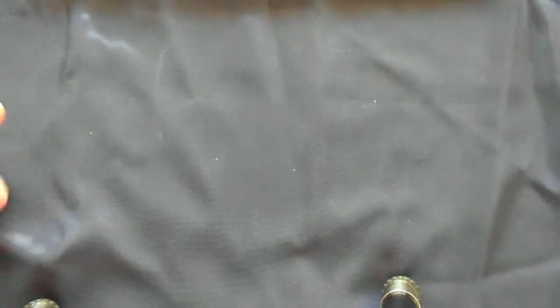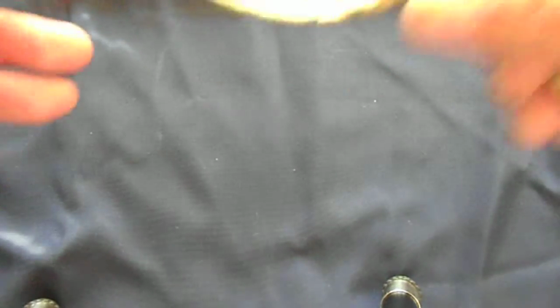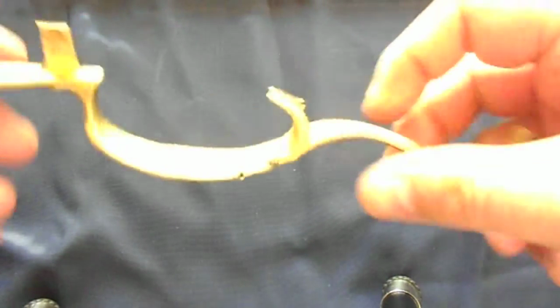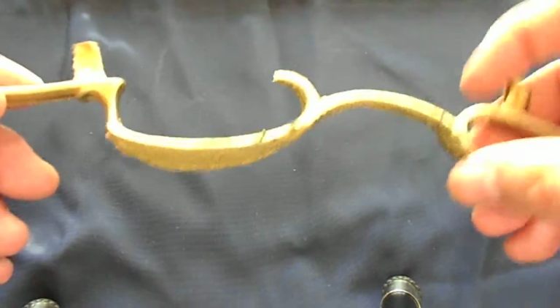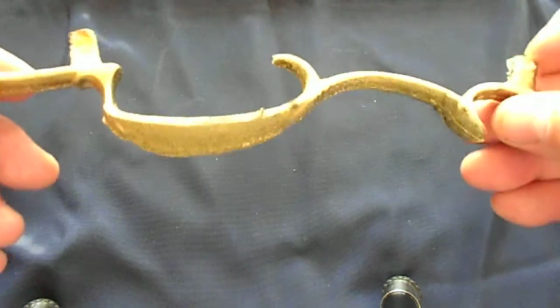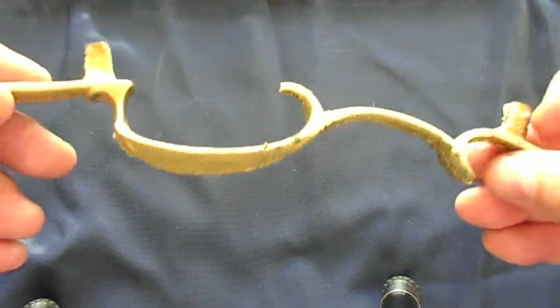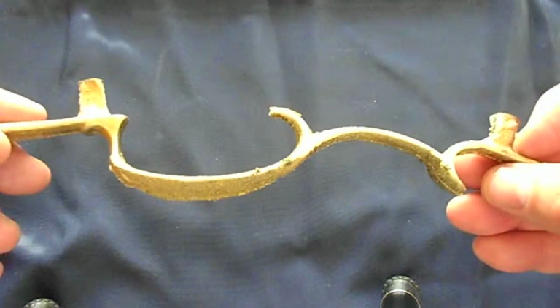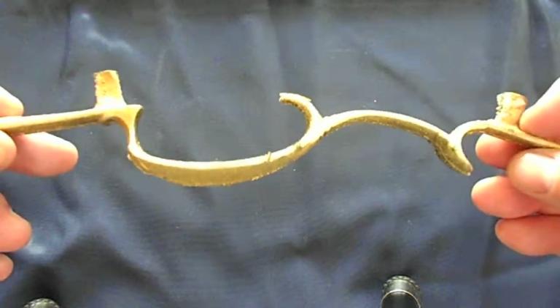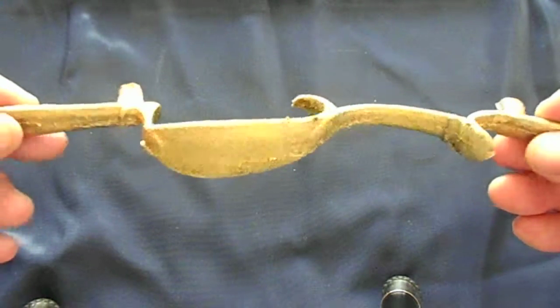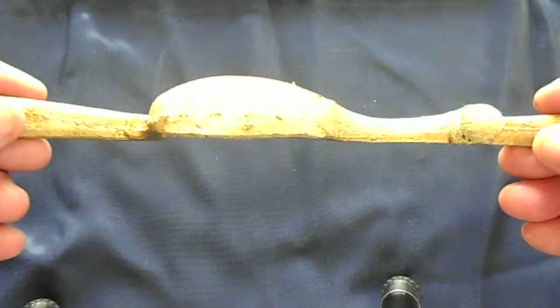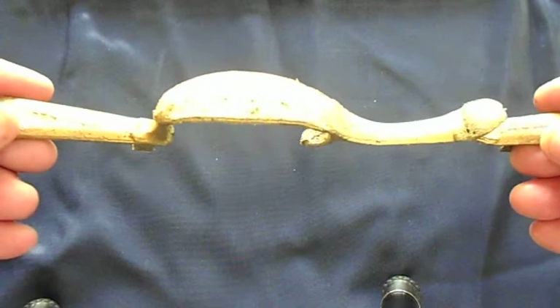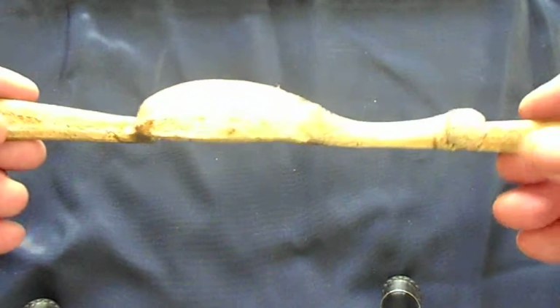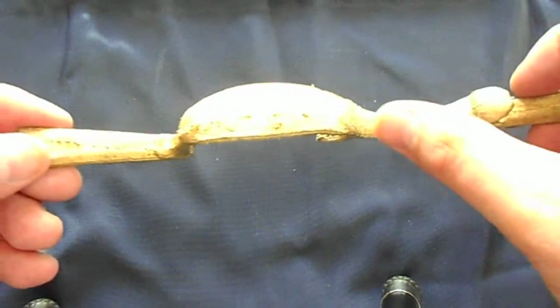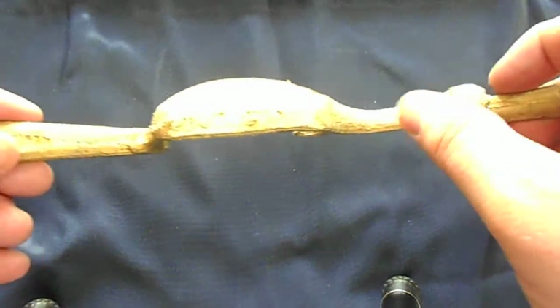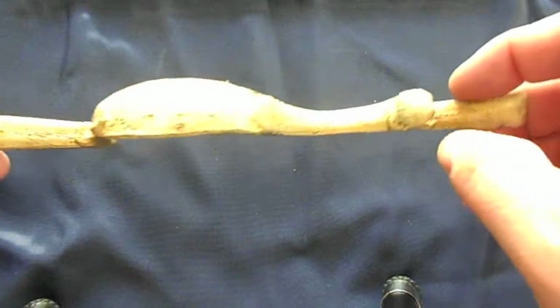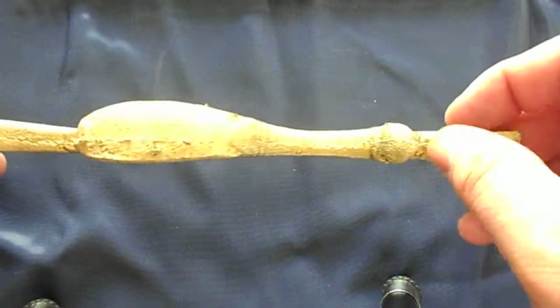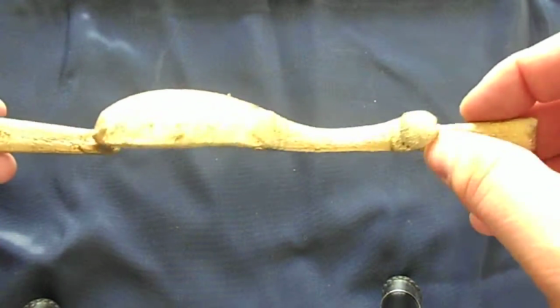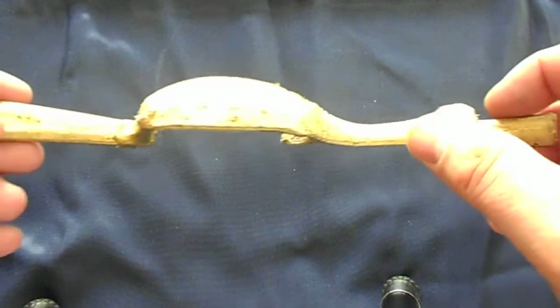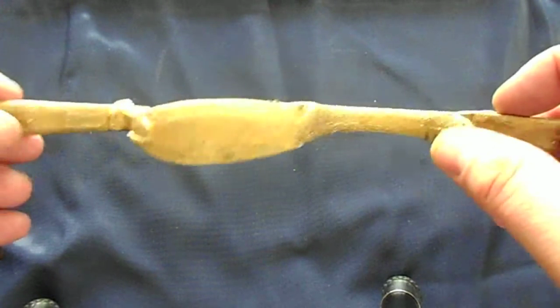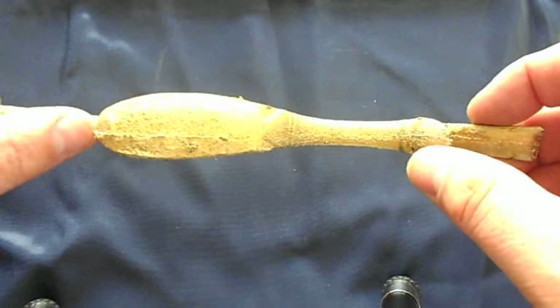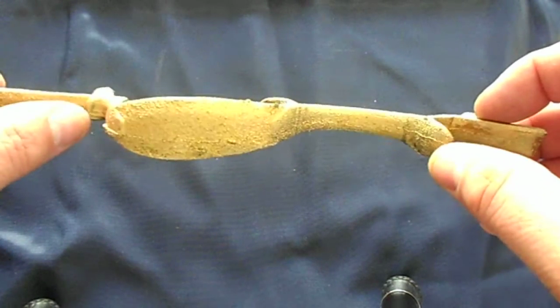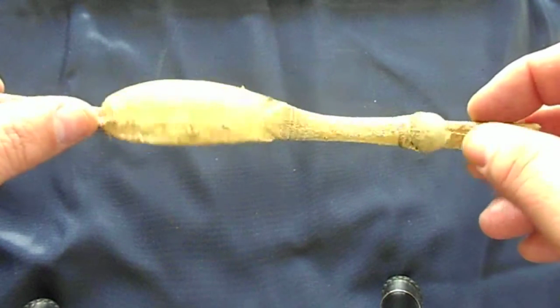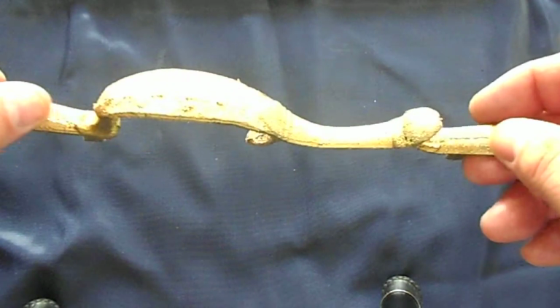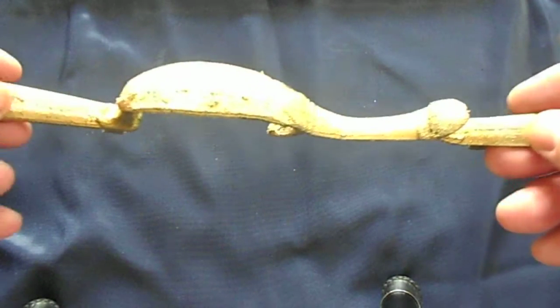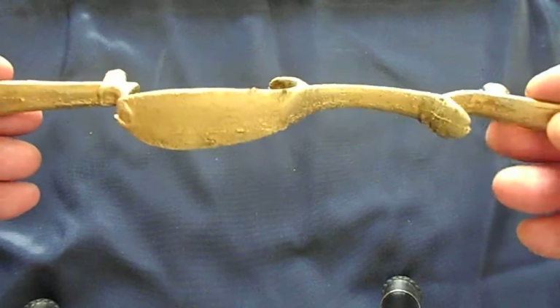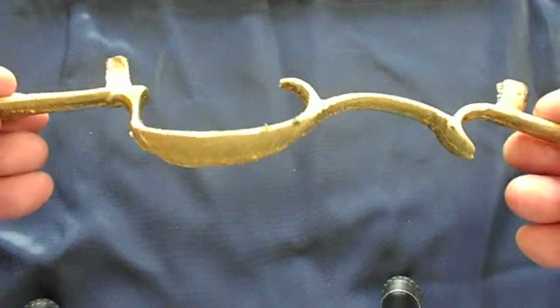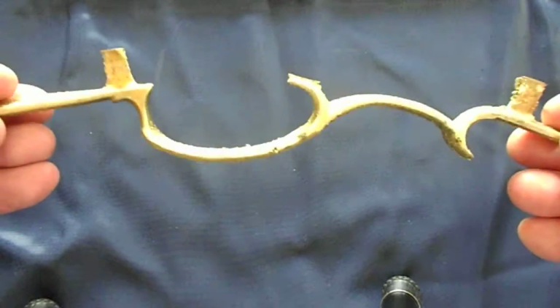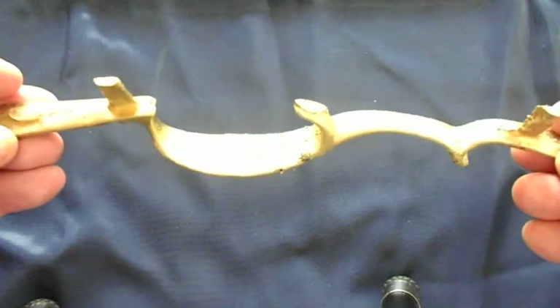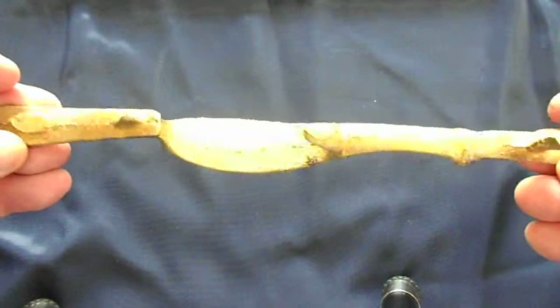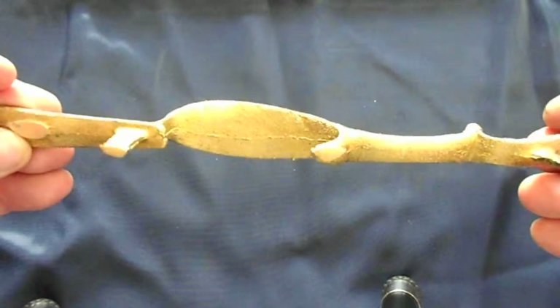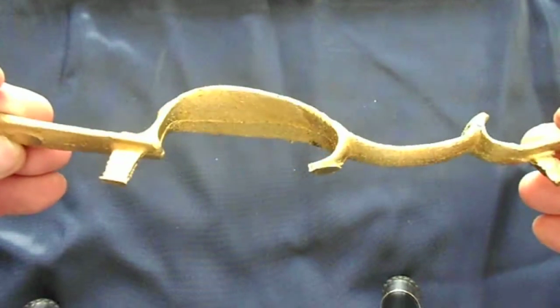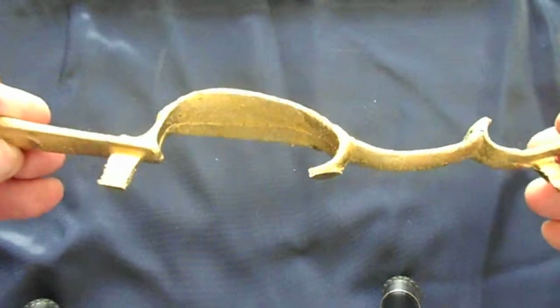This is an Echo 36 Bravo. Got a lot of work on the outside here, if you can see that really well.